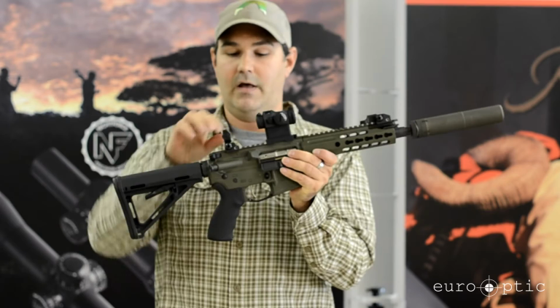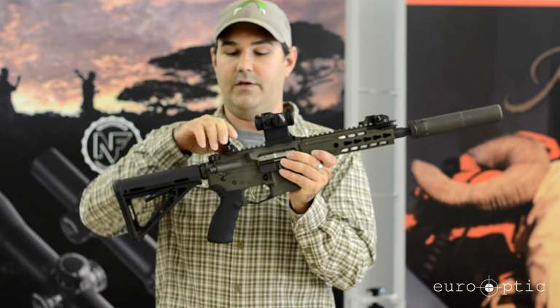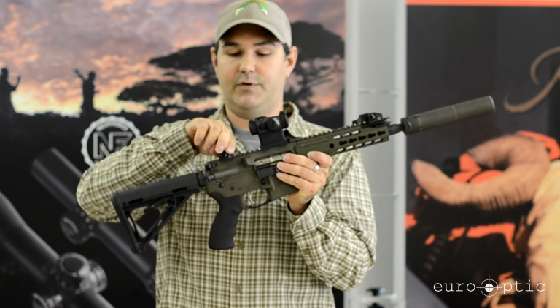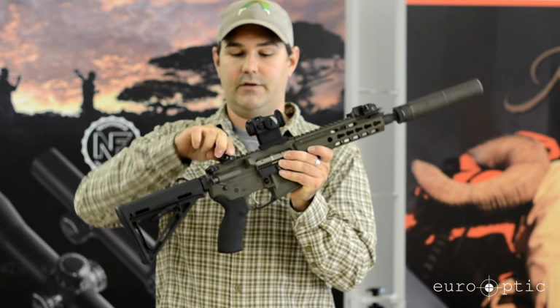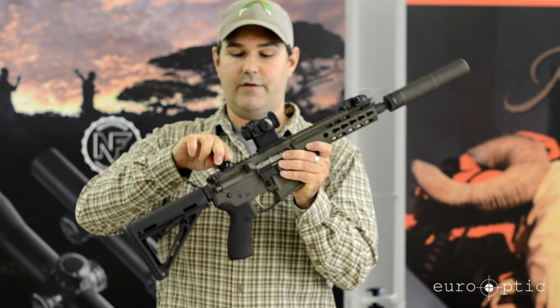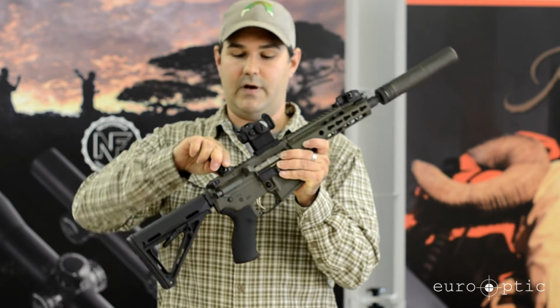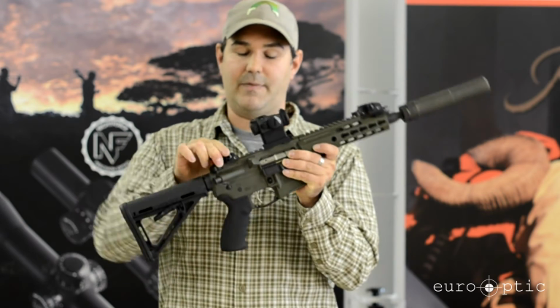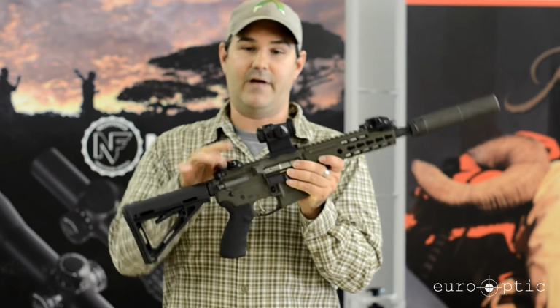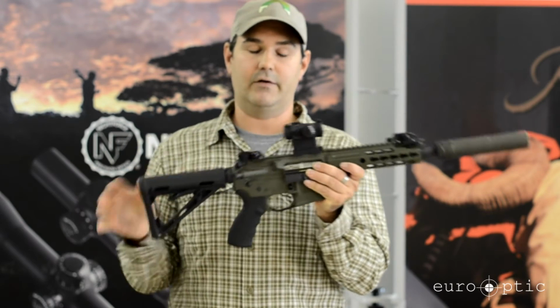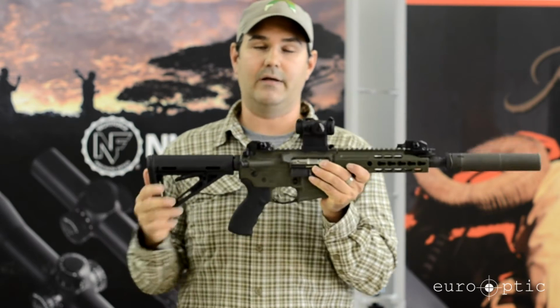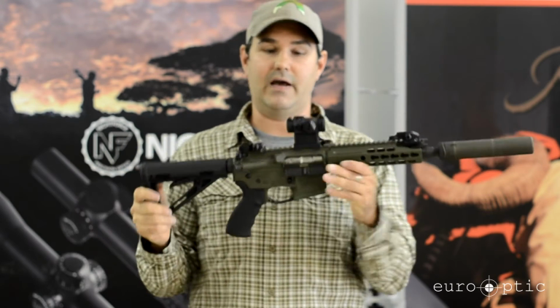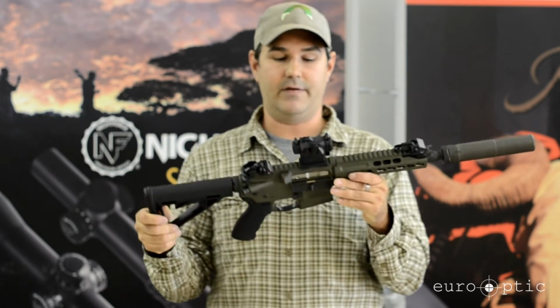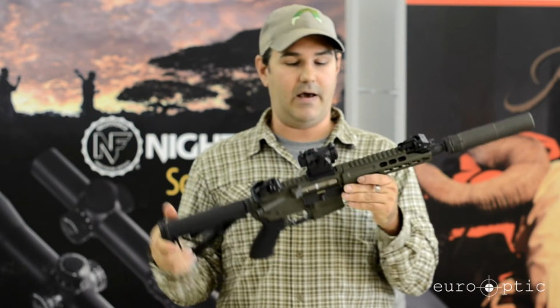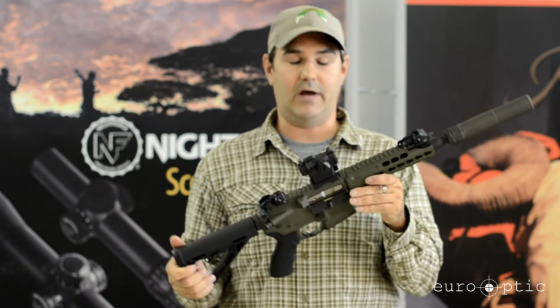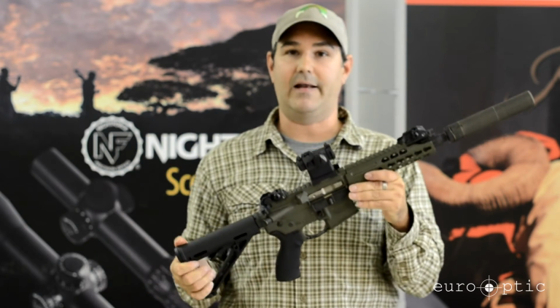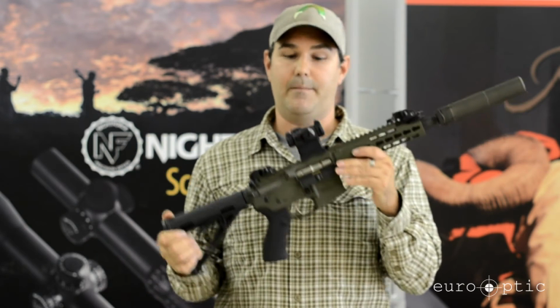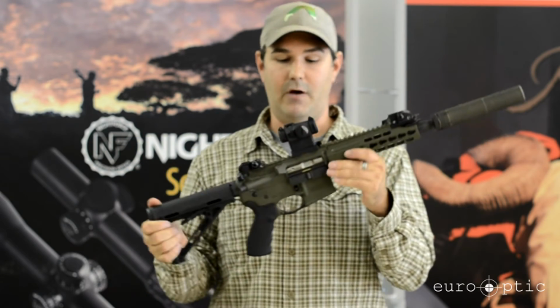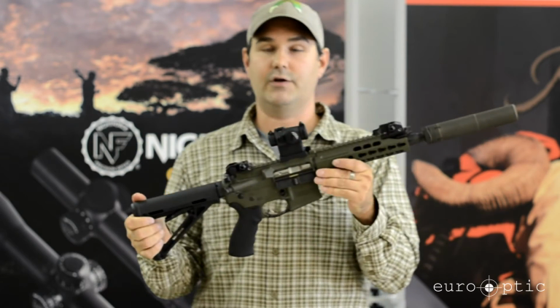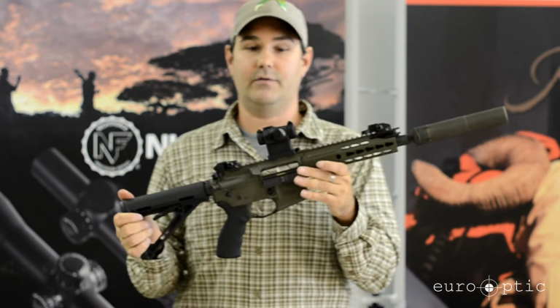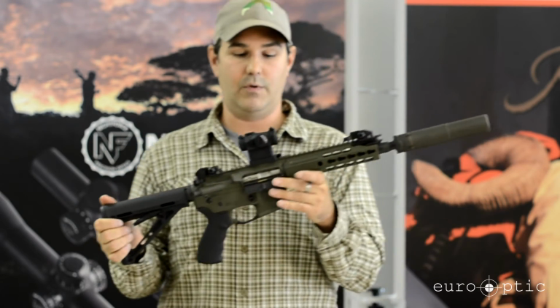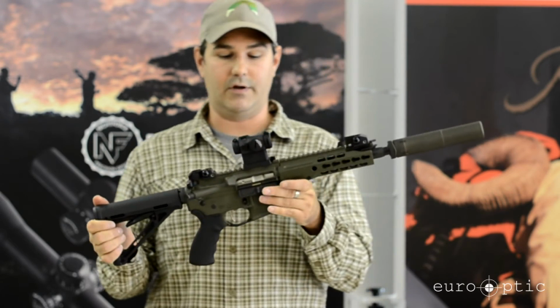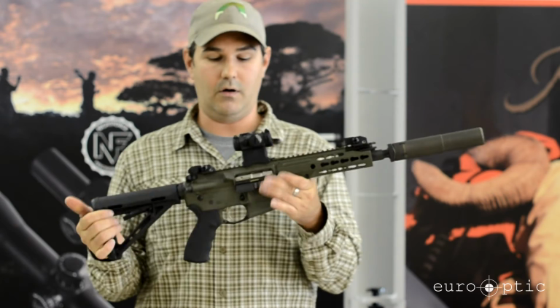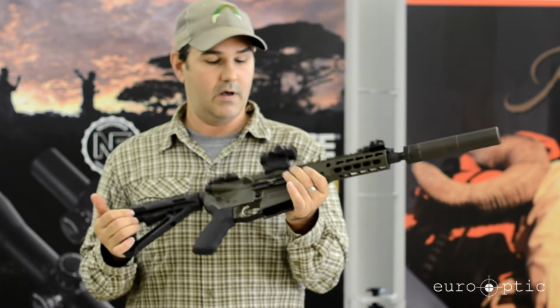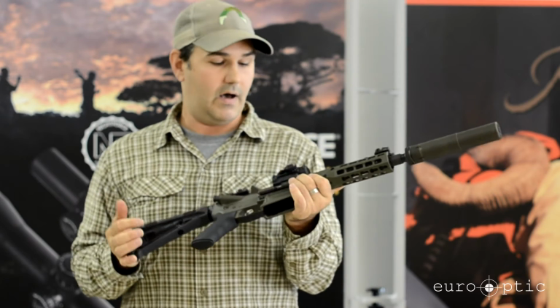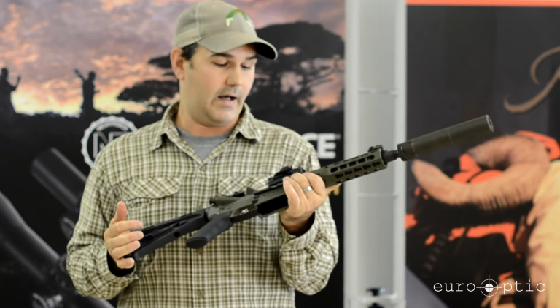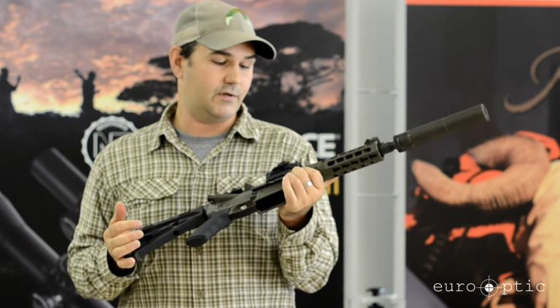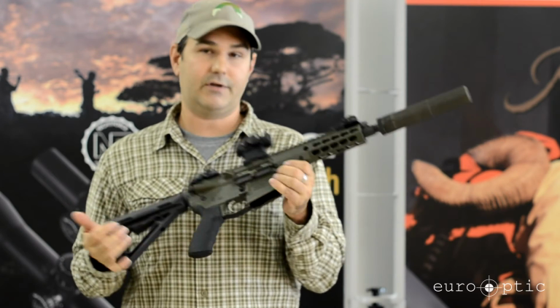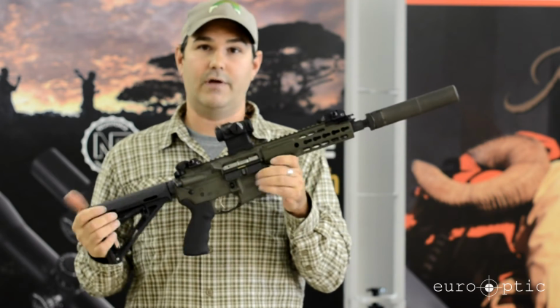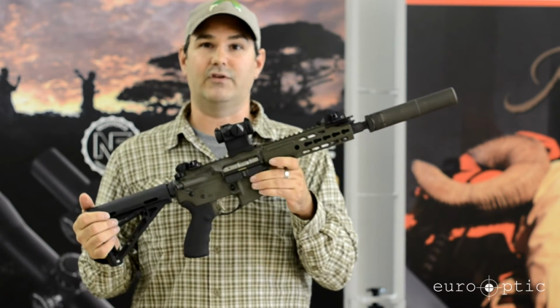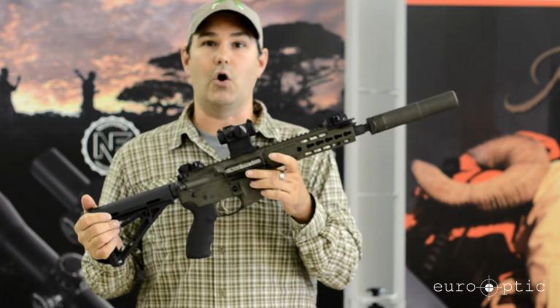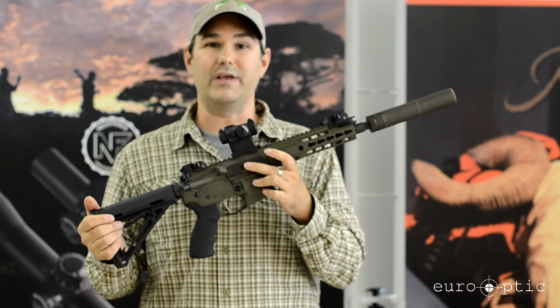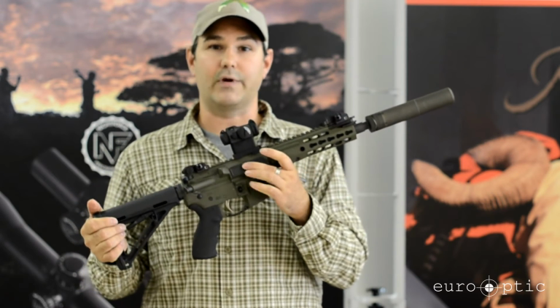This particular rifle has about 500 rounds out of it. I have not had a malfunction with it at all. This particular rifle is in OD Green.